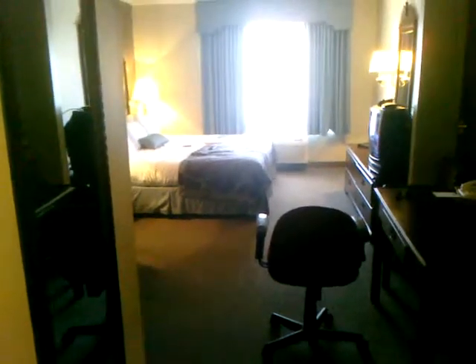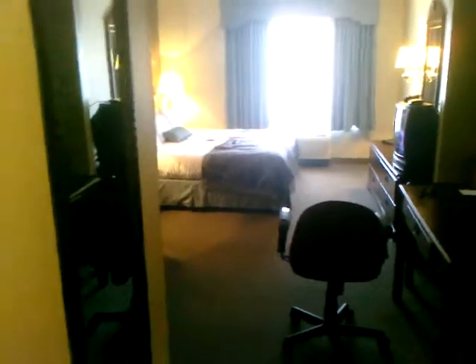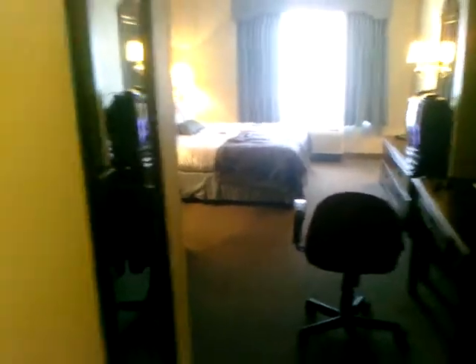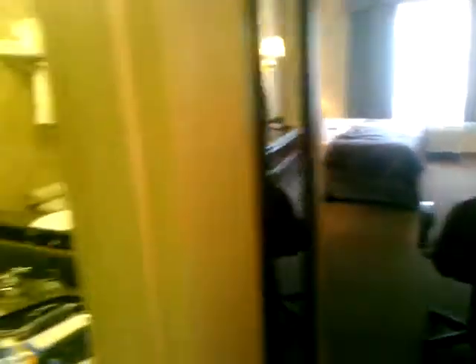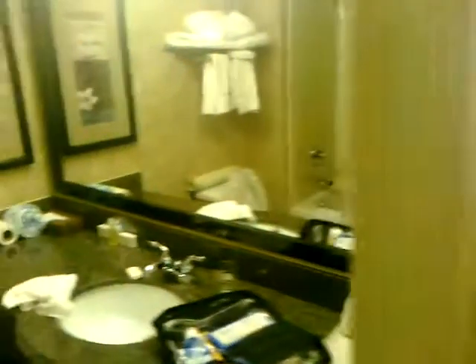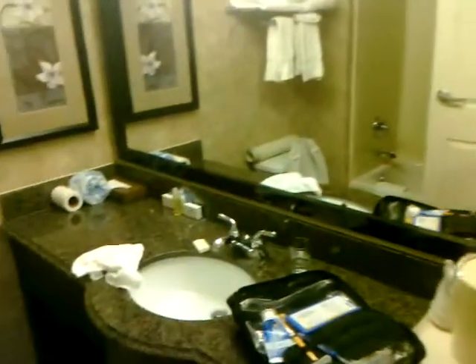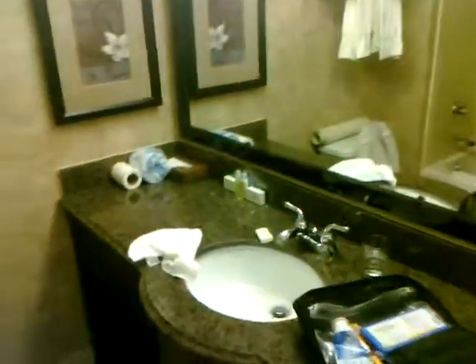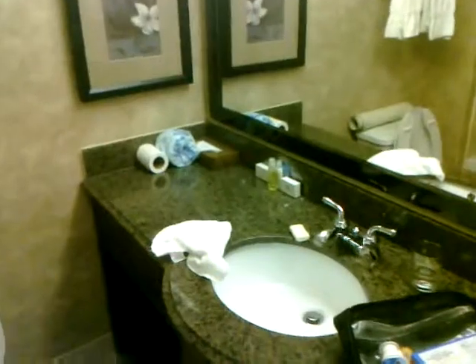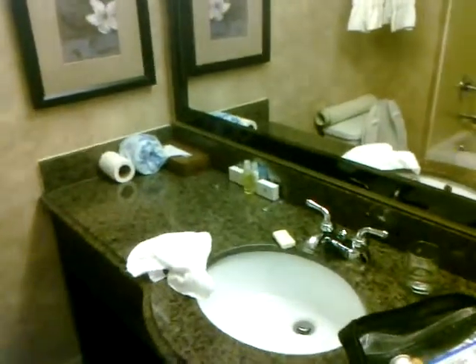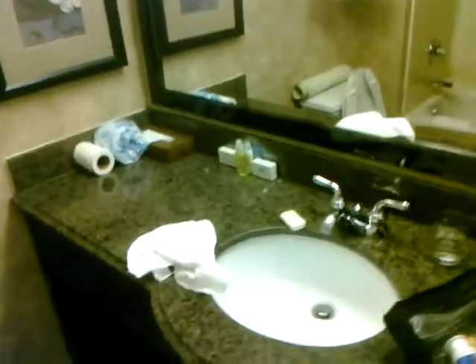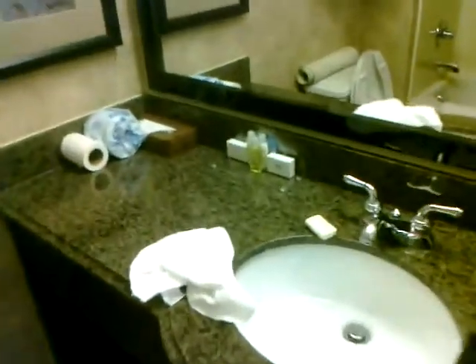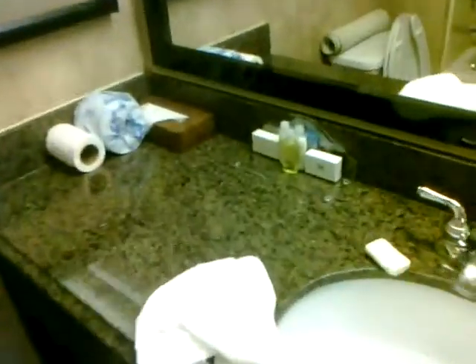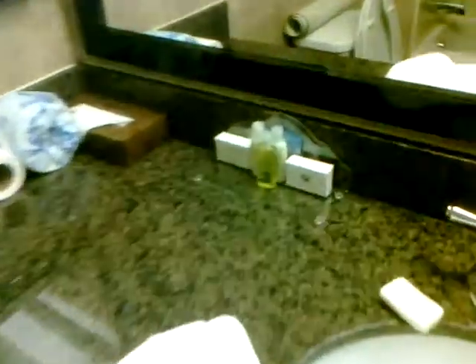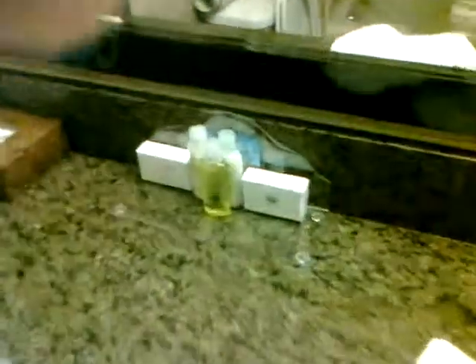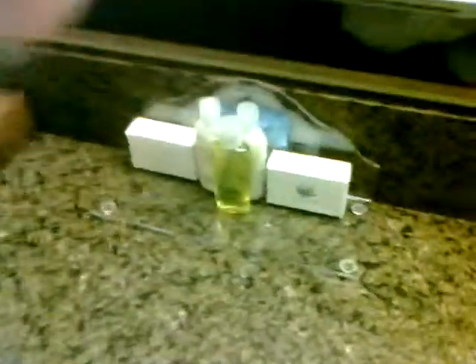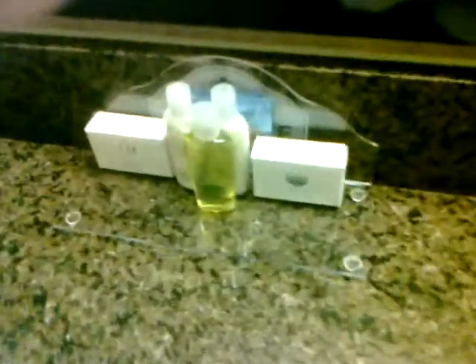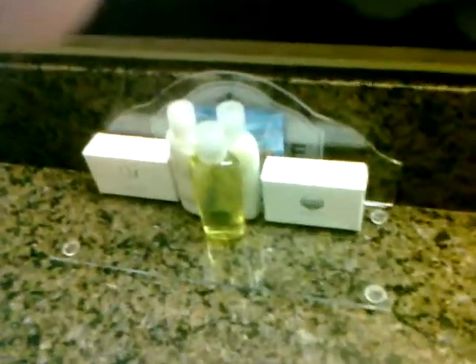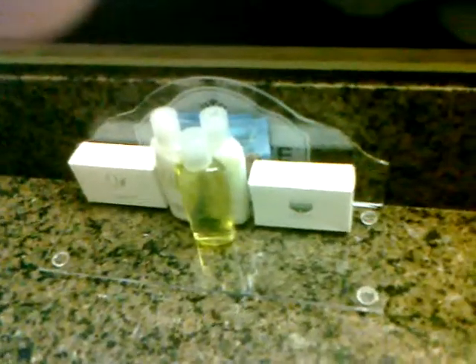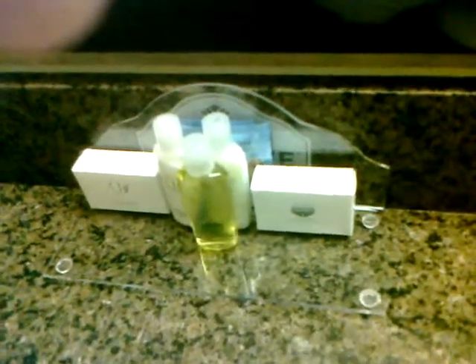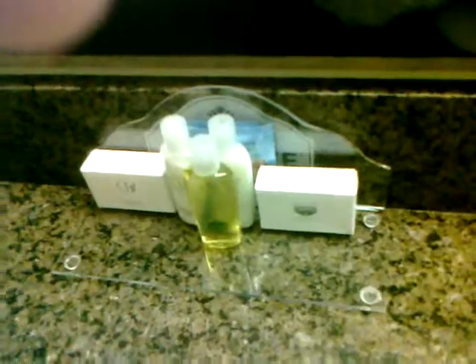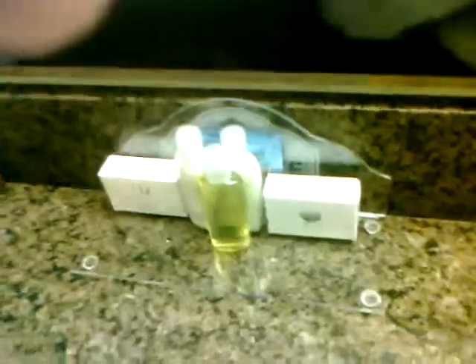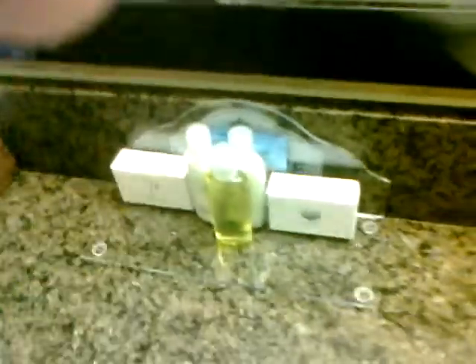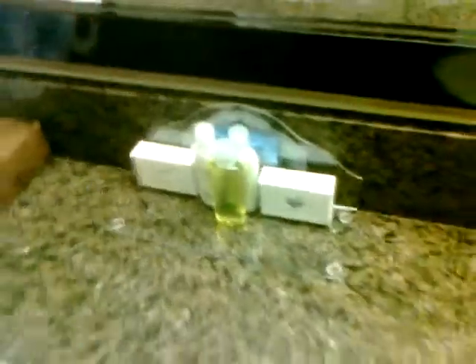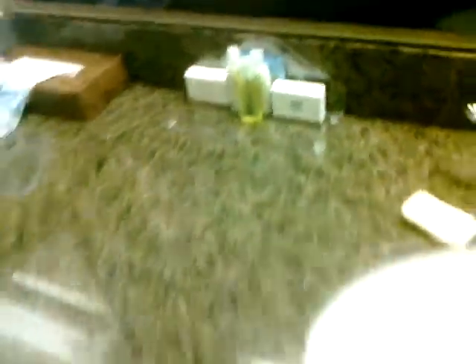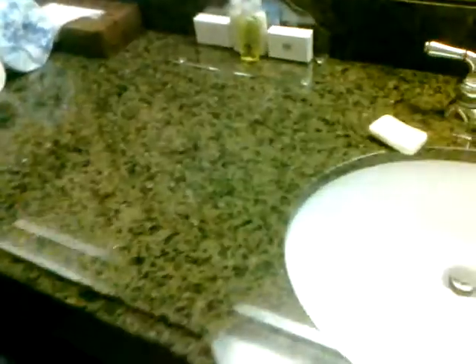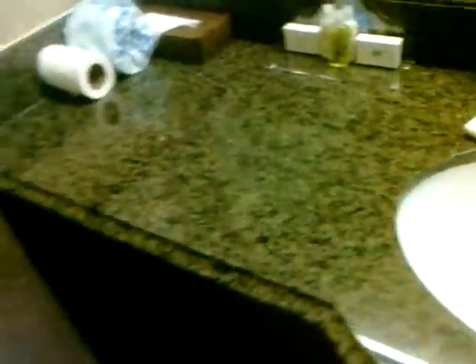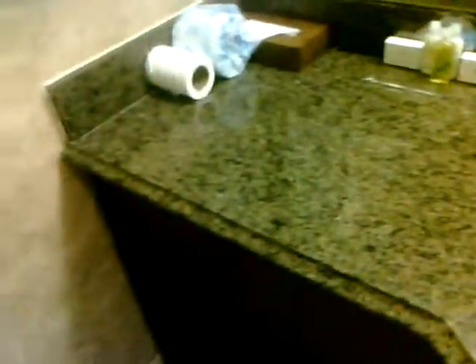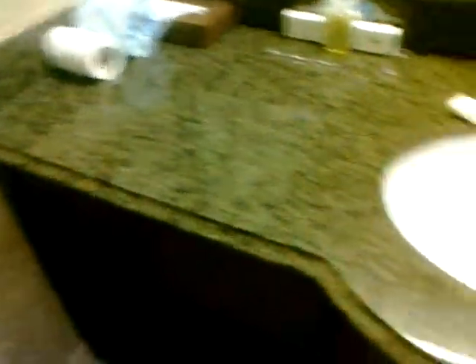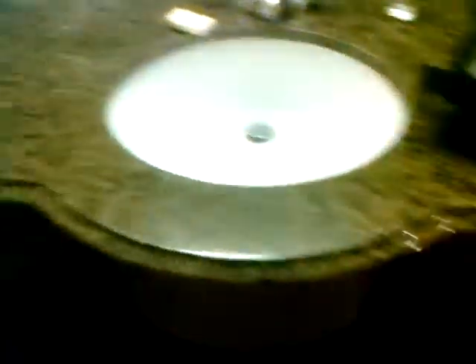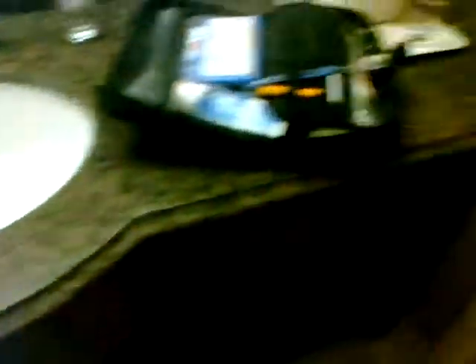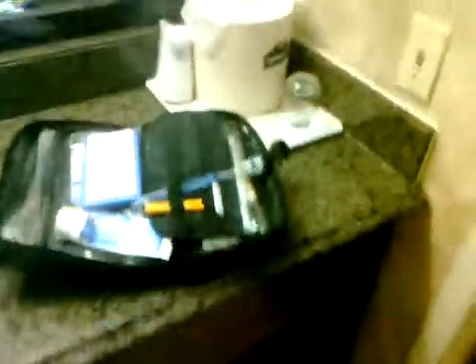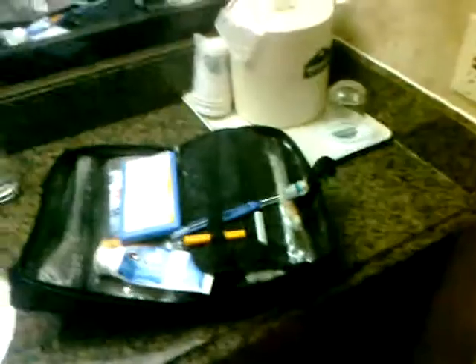This is the tour of the room at the Windgate Hotel. There are the amenities right there — granite countertop, shaving kit.